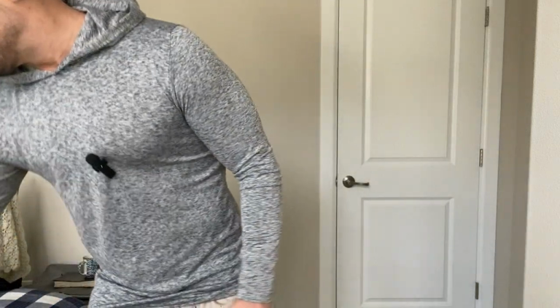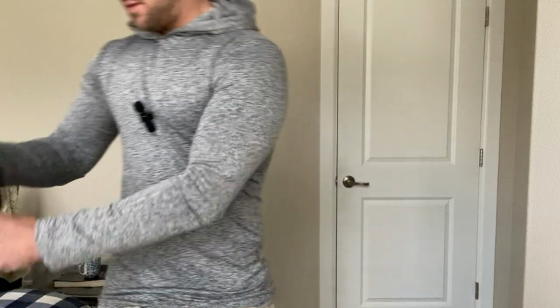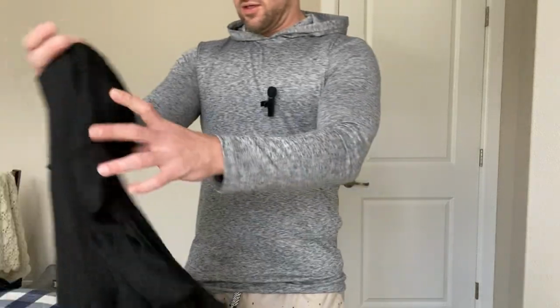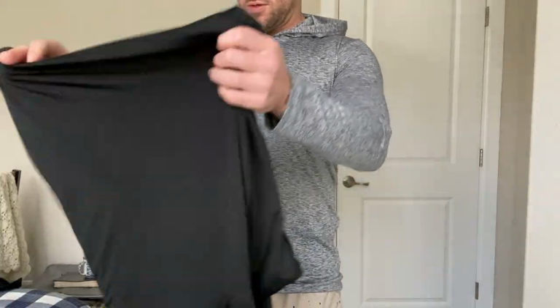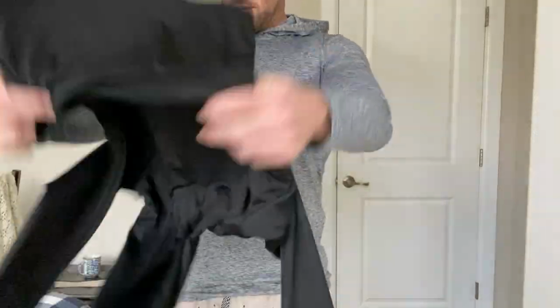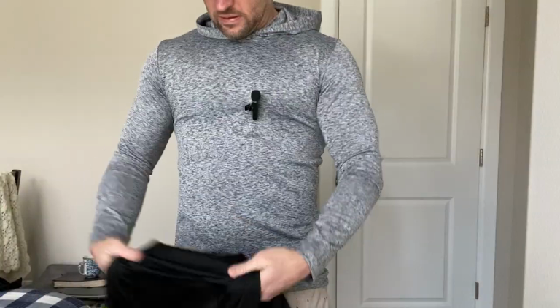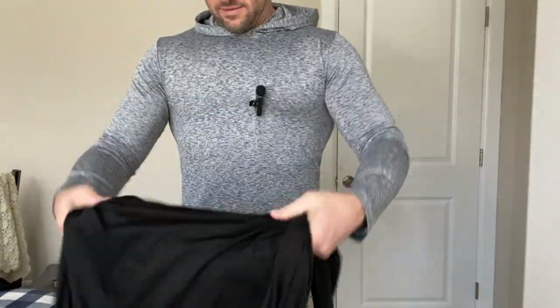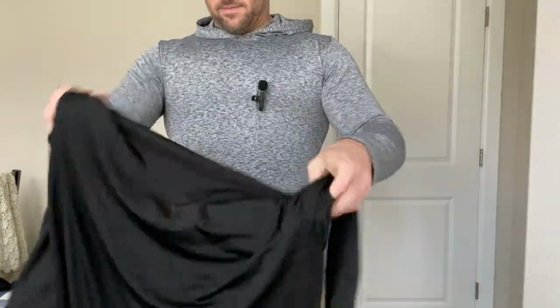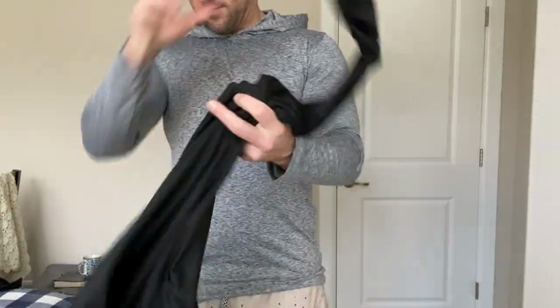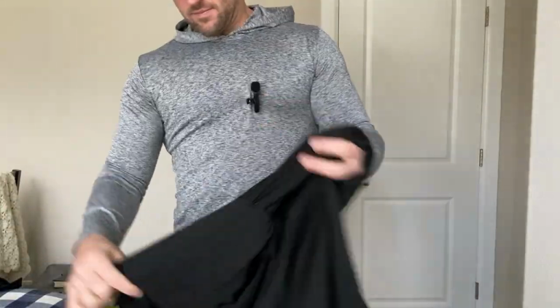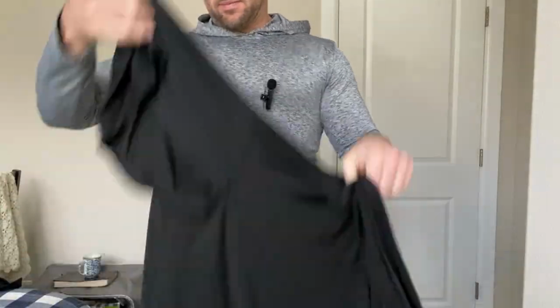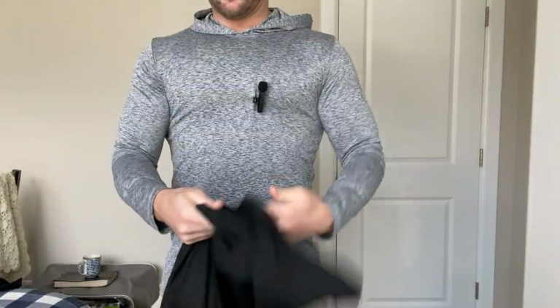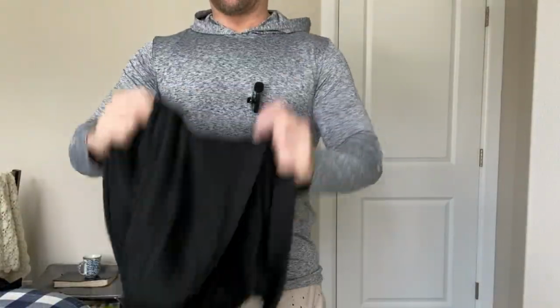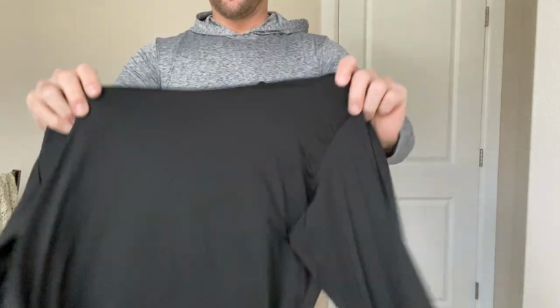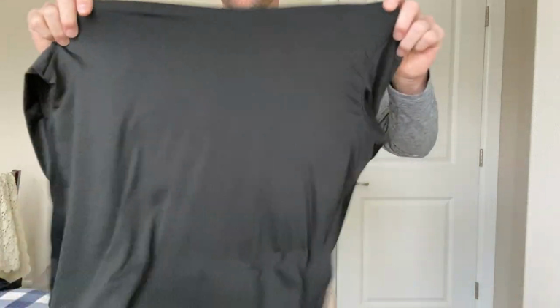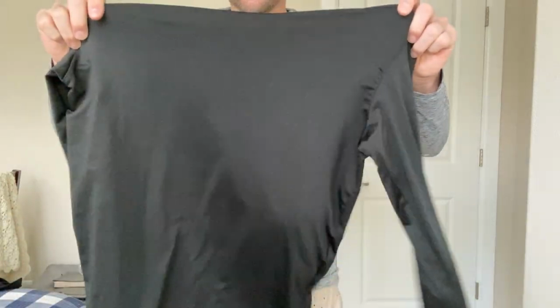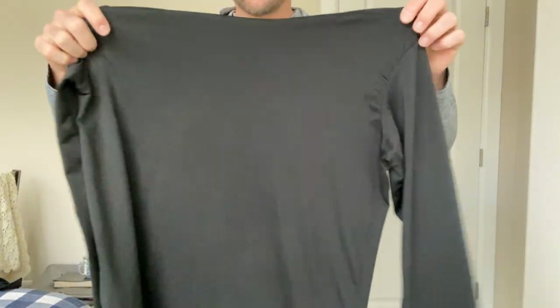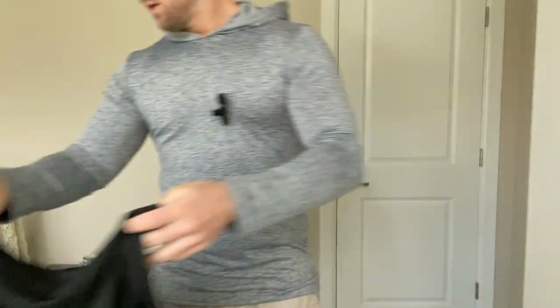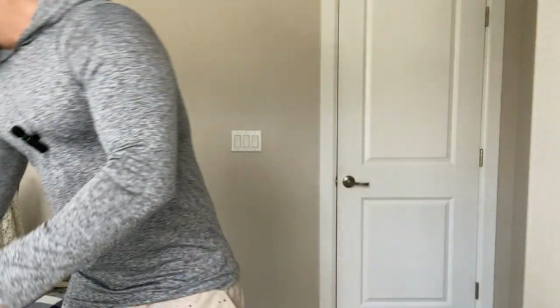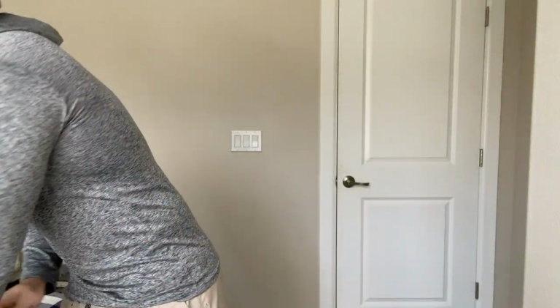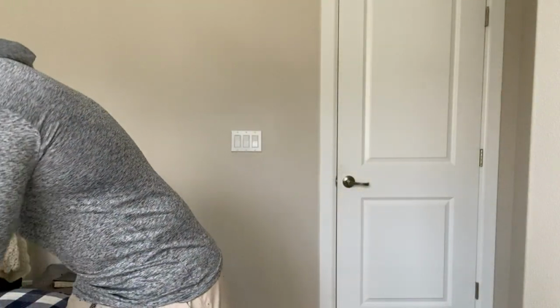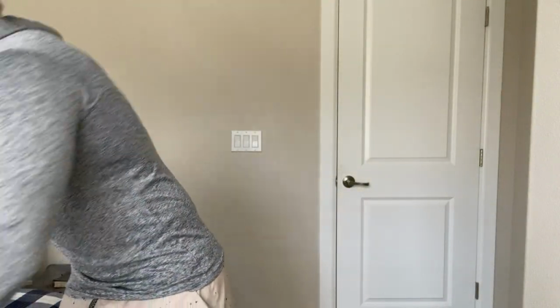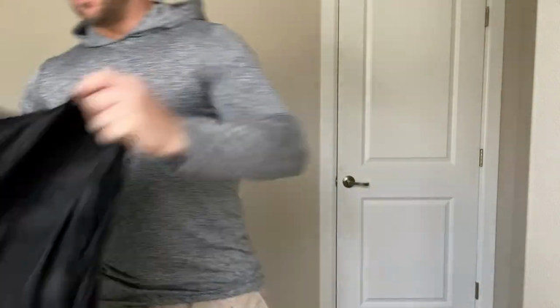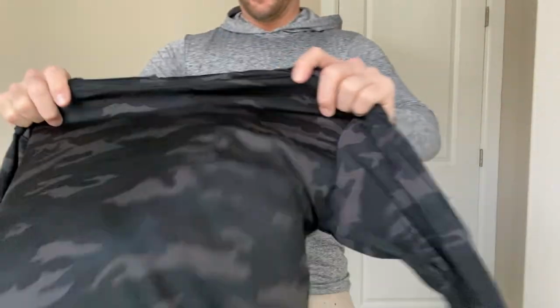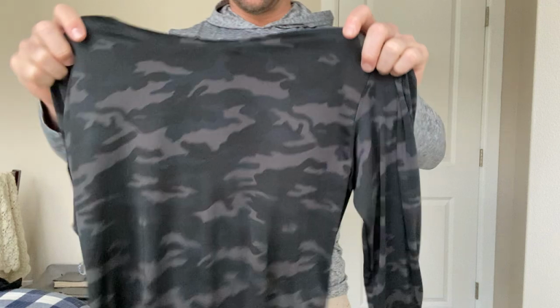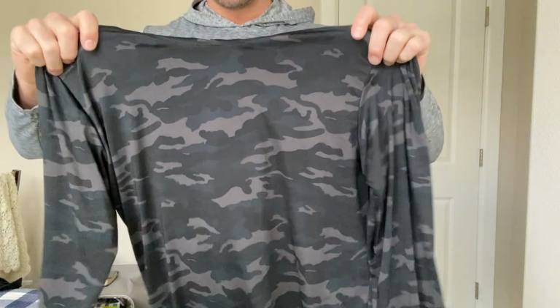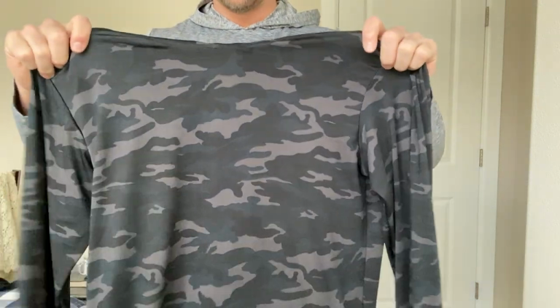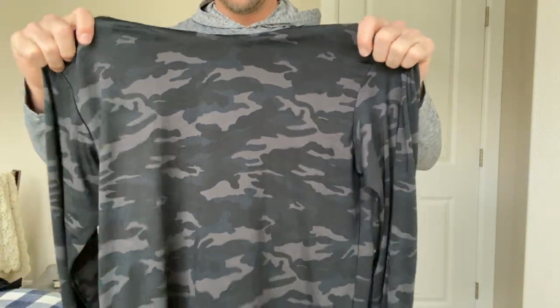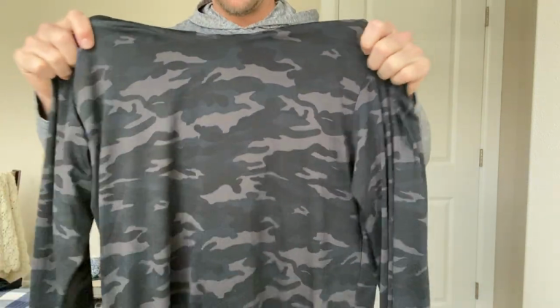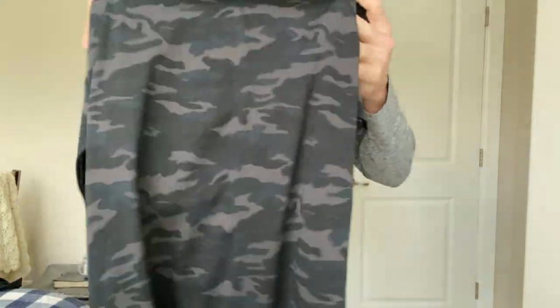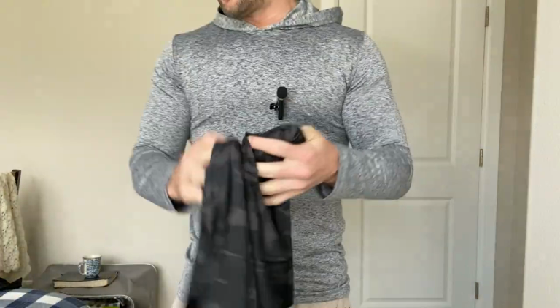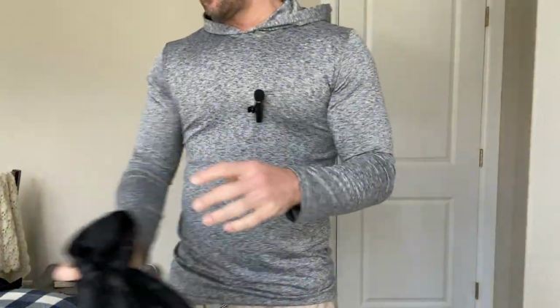Here's the black one. And here's the black camo — I actually like this color a lot too. I like the black camo a lot; this is a good color.